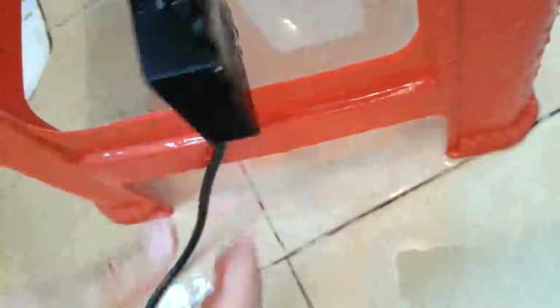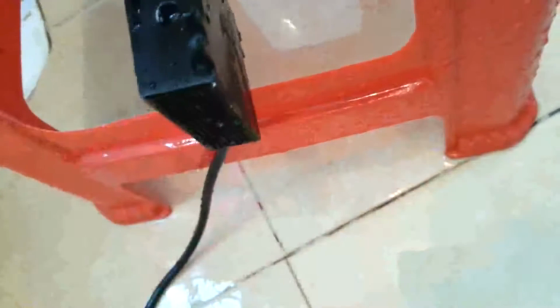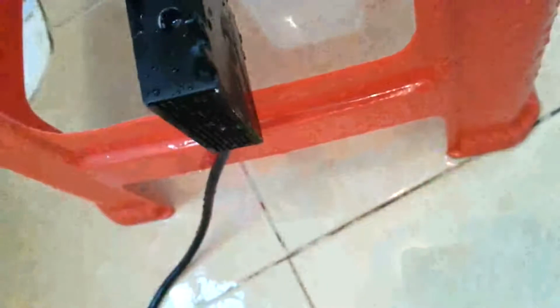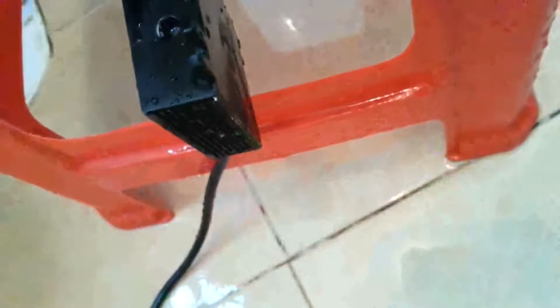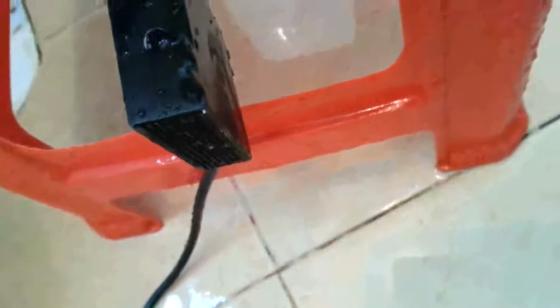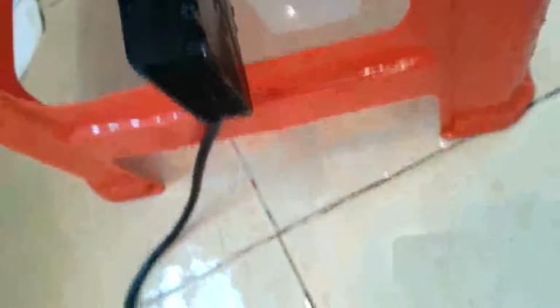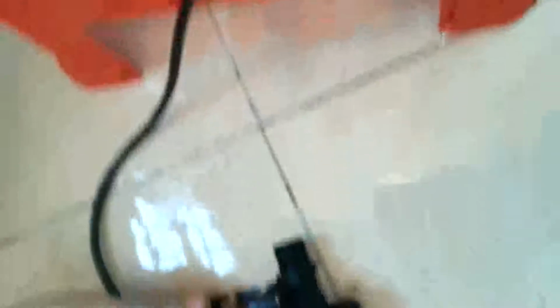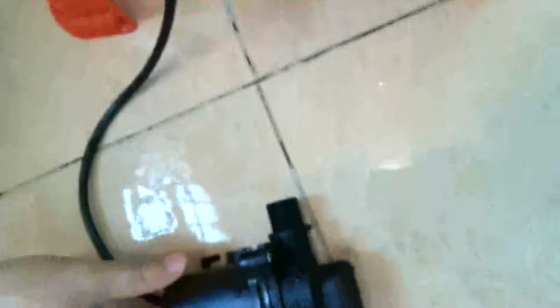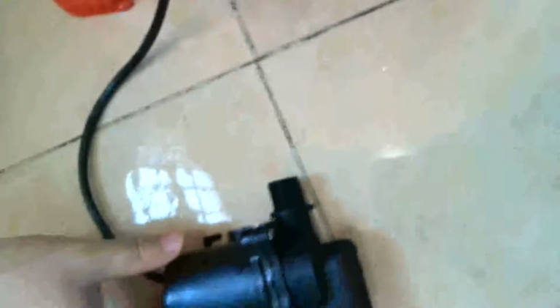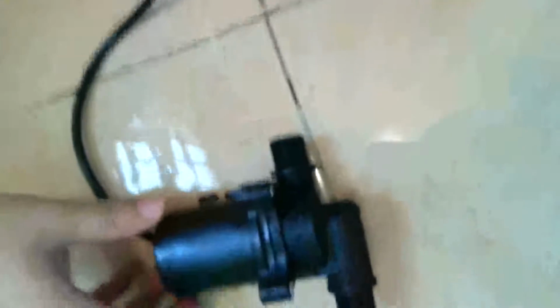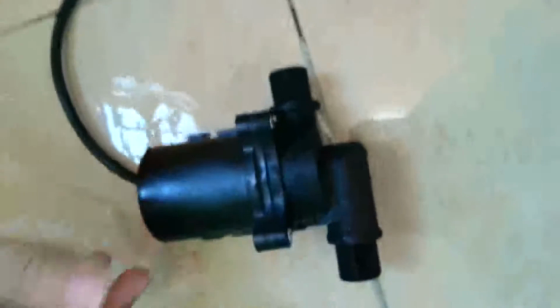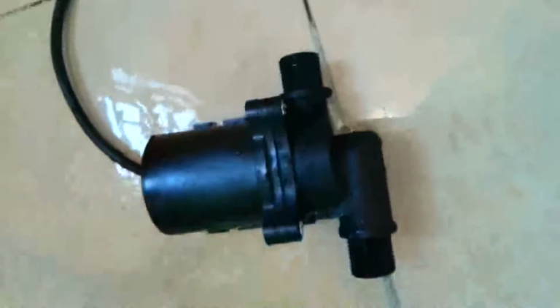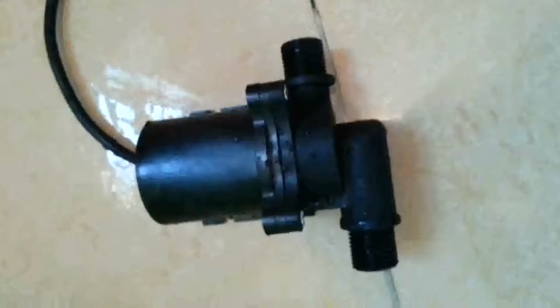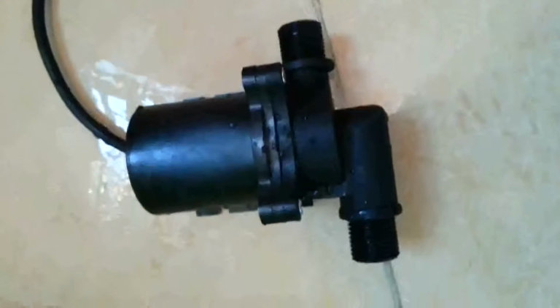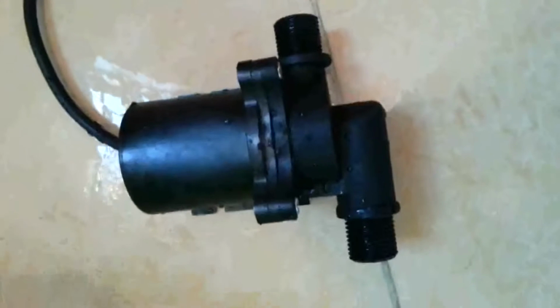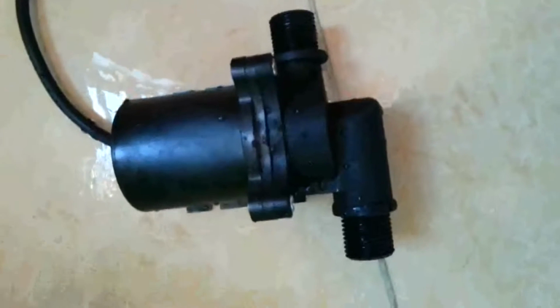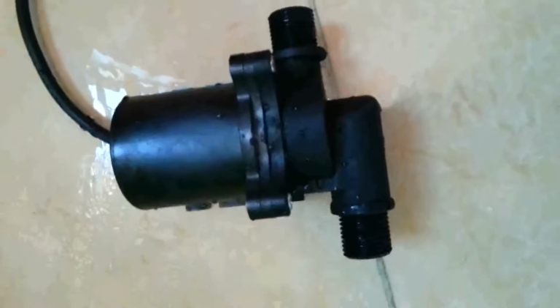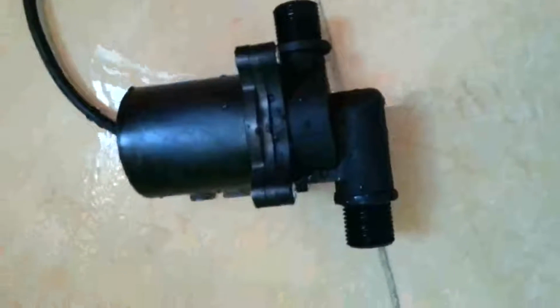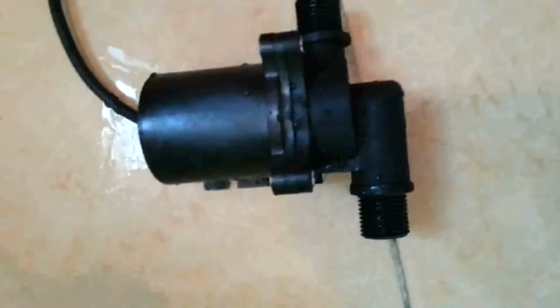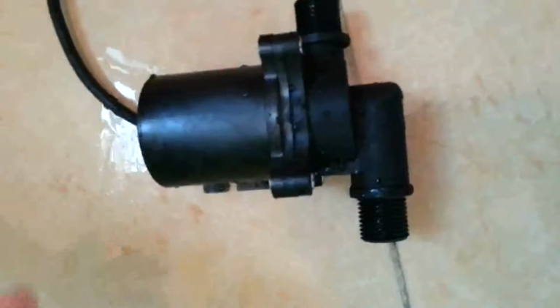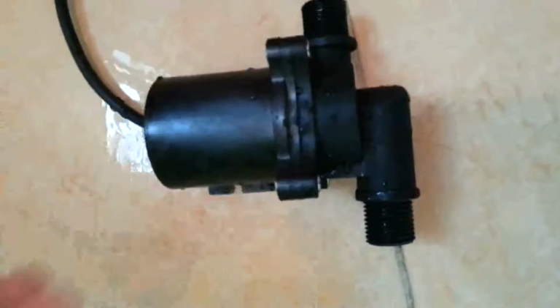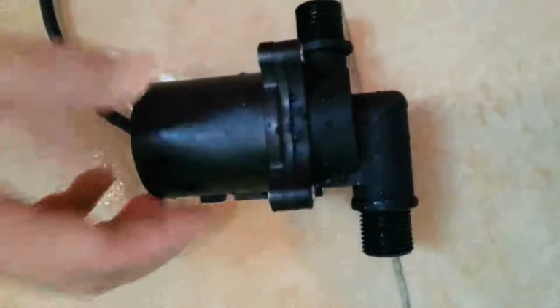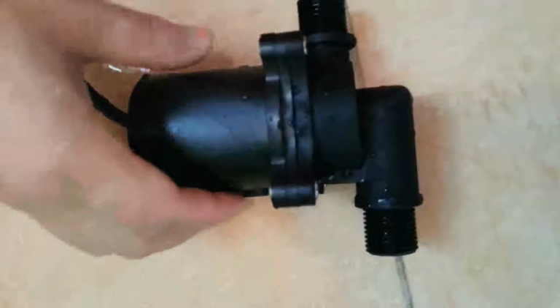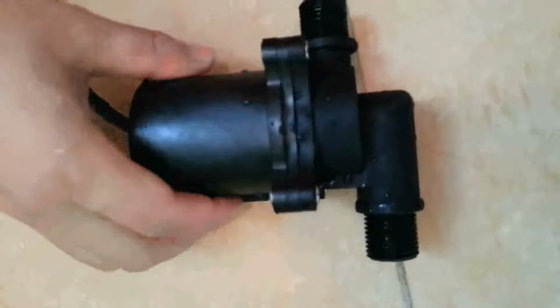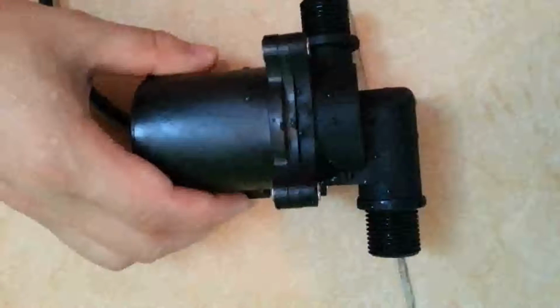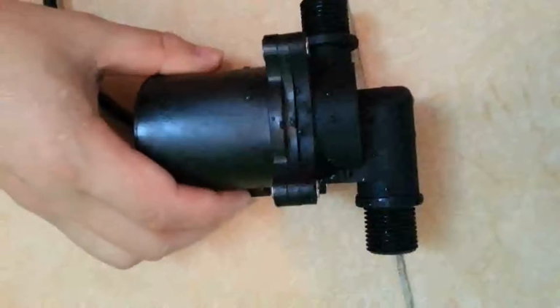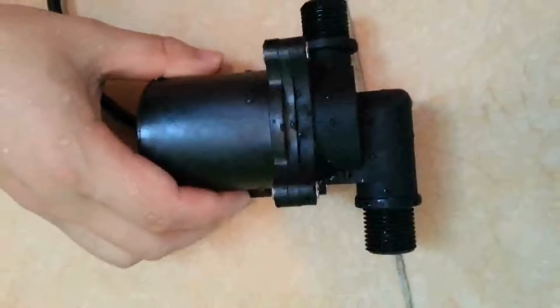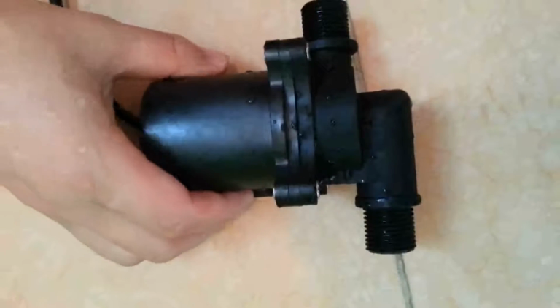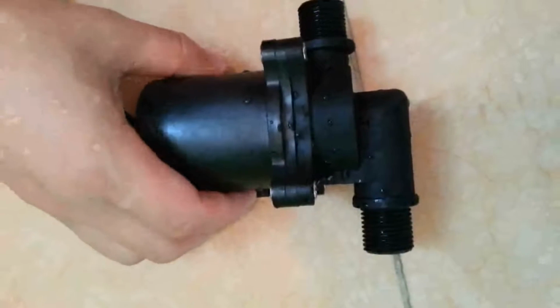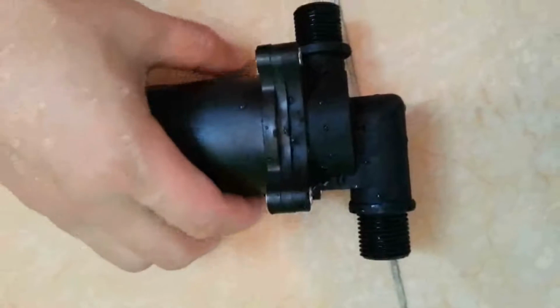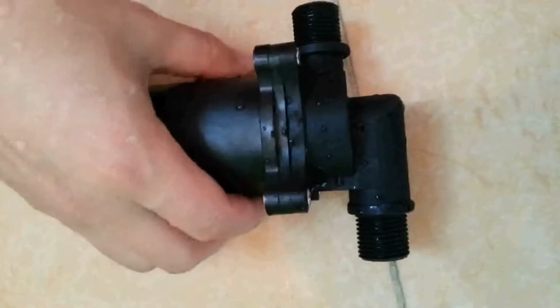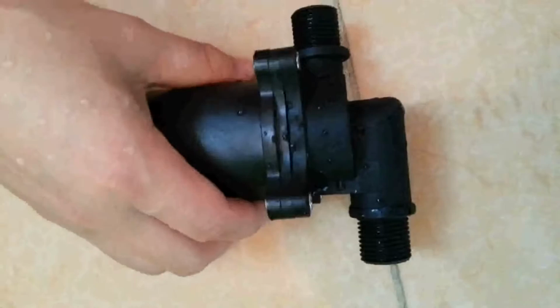Now I've introduced so much about this pump. Let's see the real pump effect and noise when it's working.